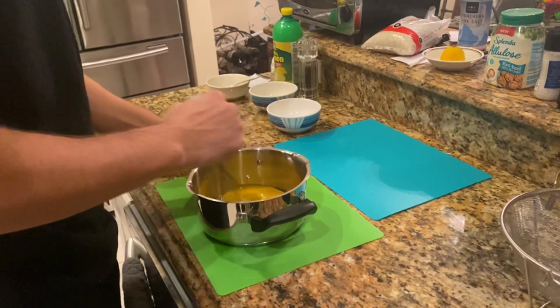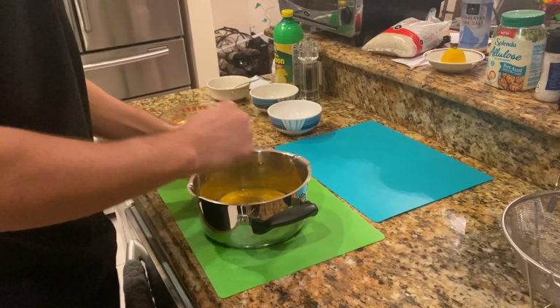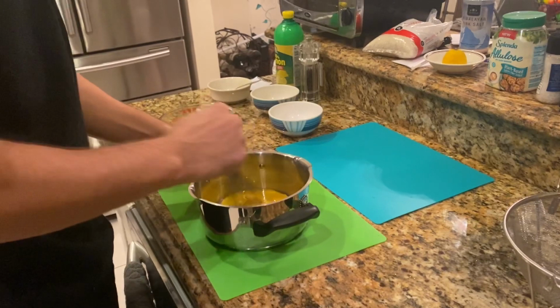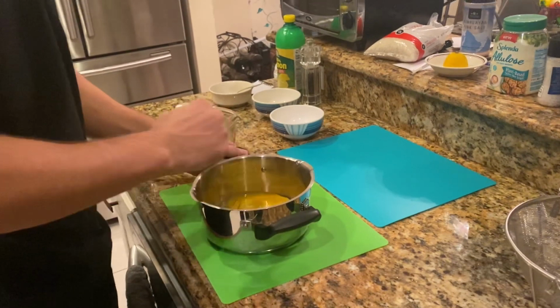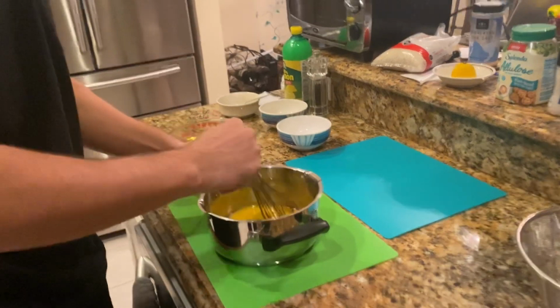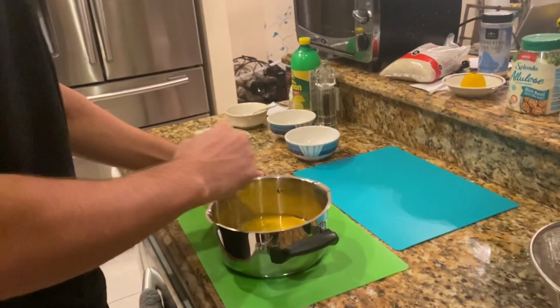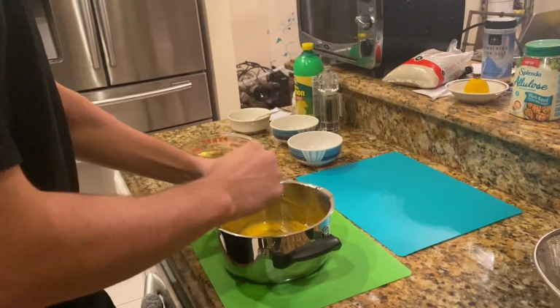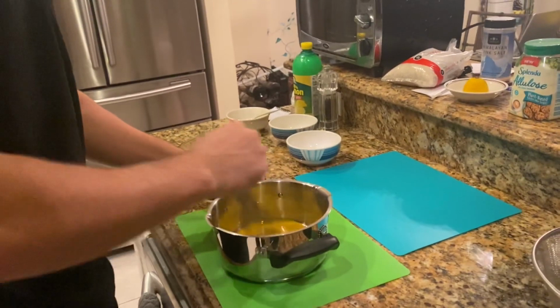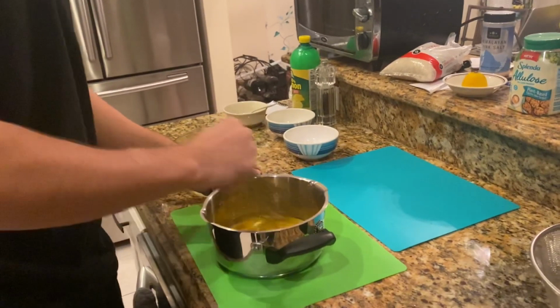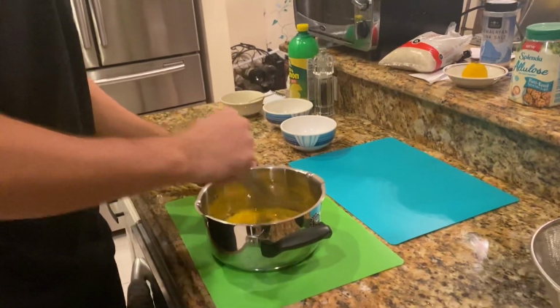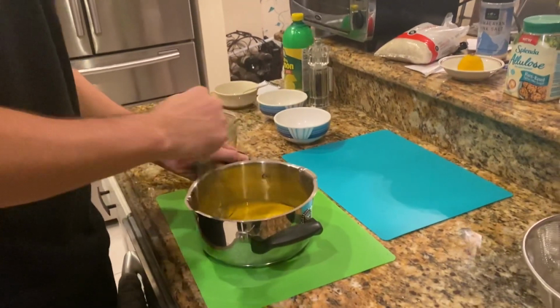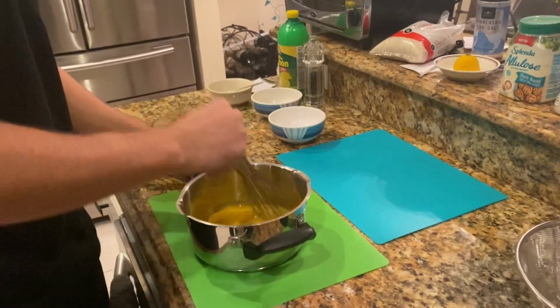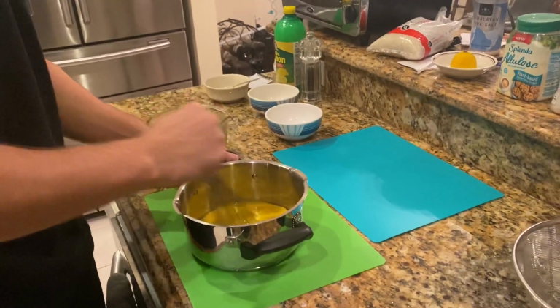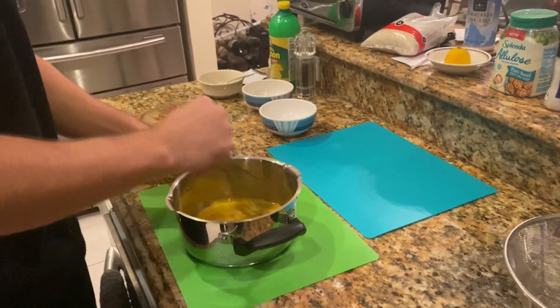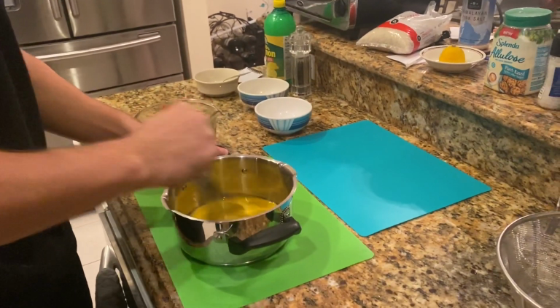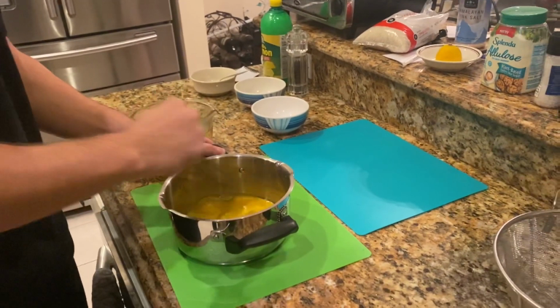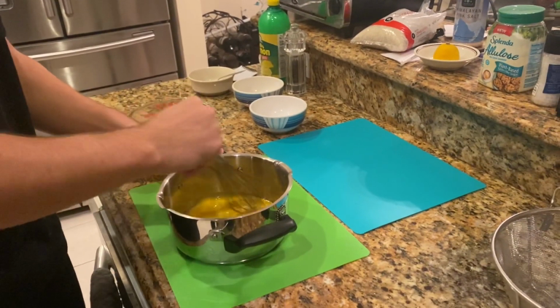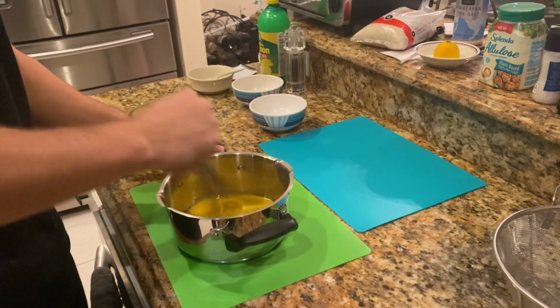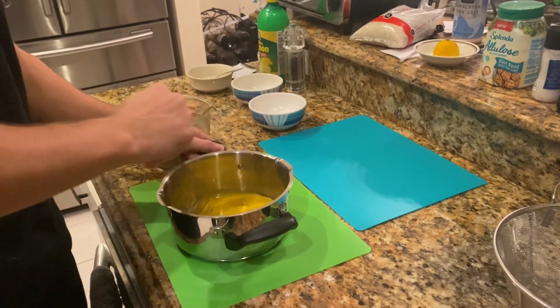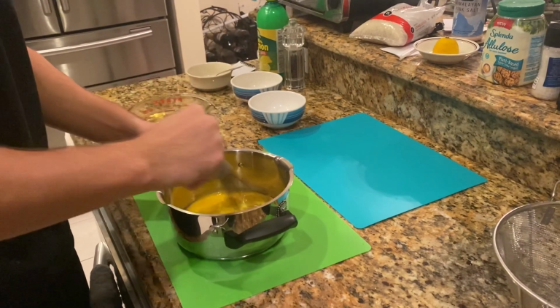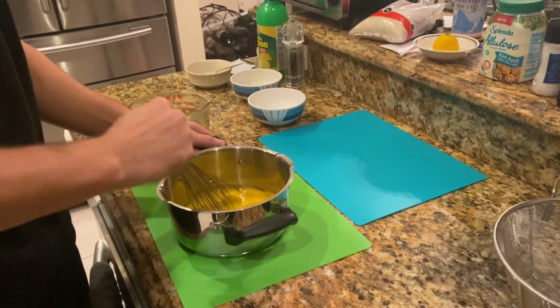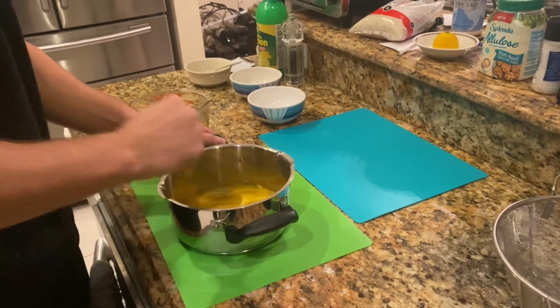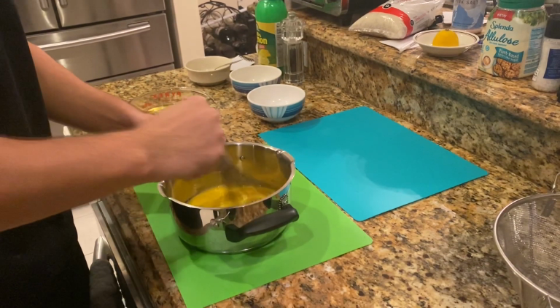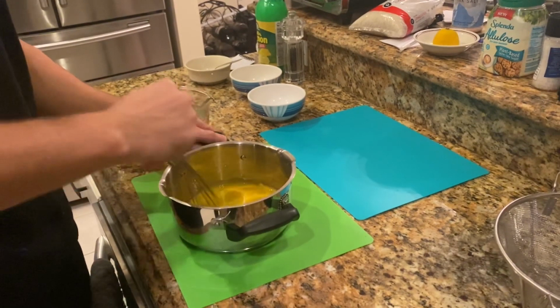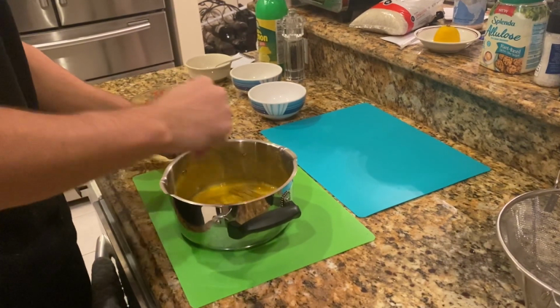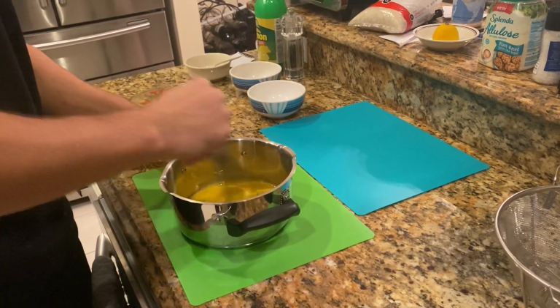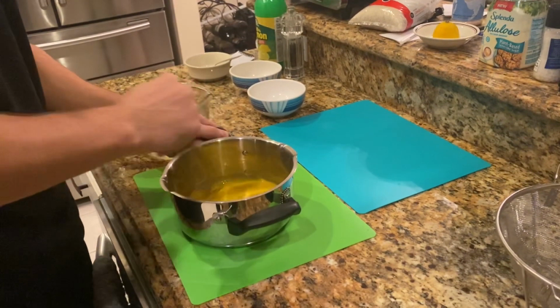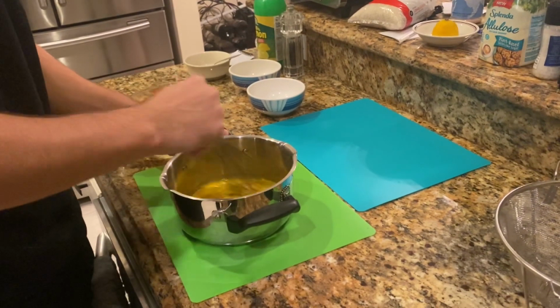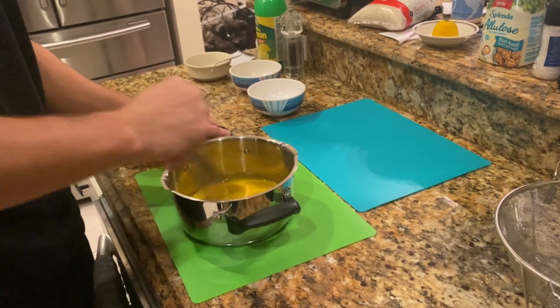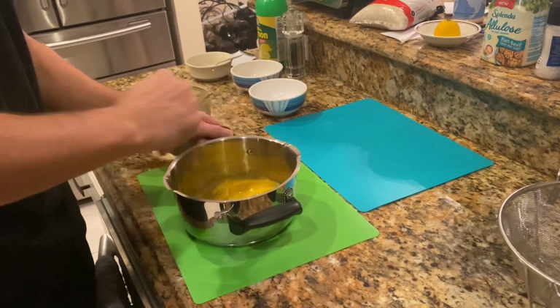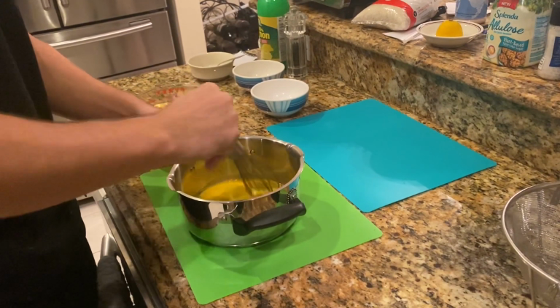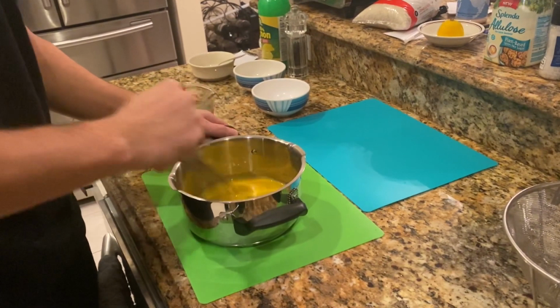I do not have a mixing machine, so I'm going to have to do this by hand. It's going to suck, but here we go.